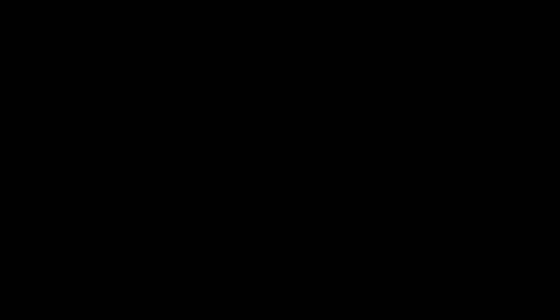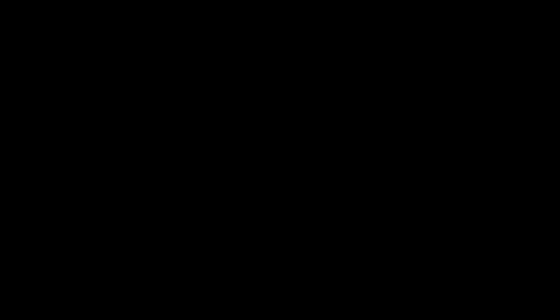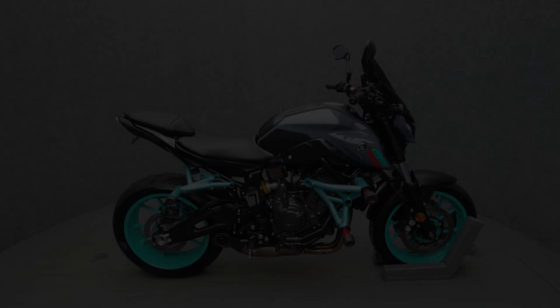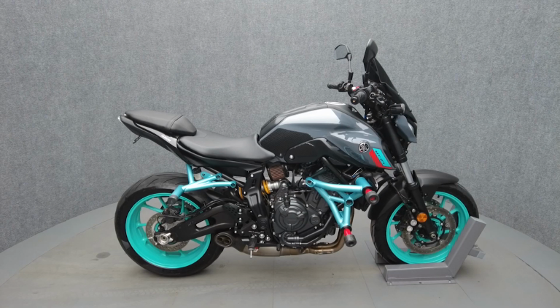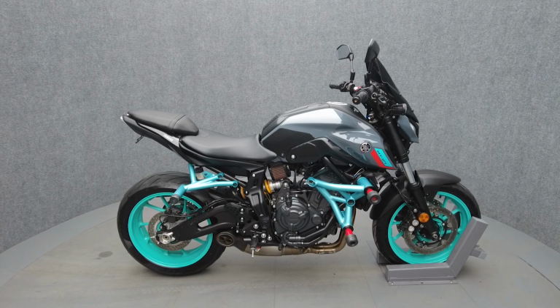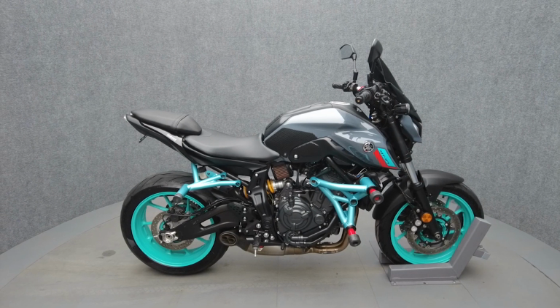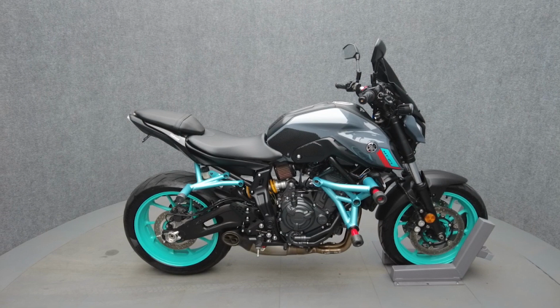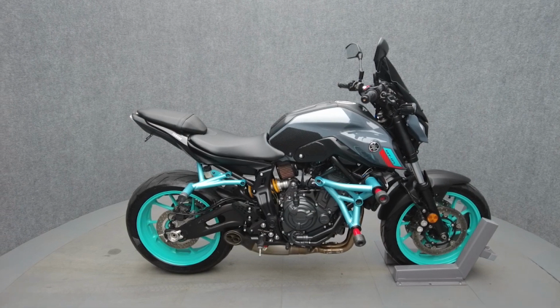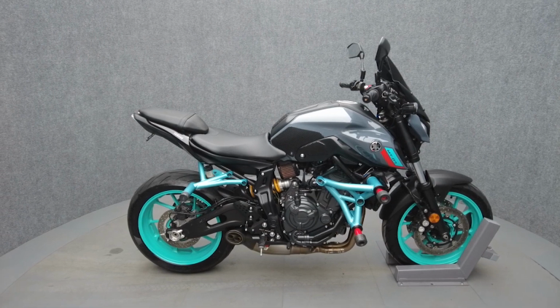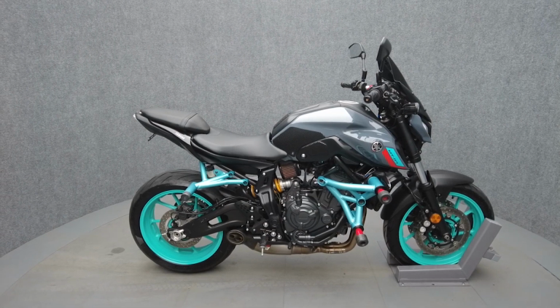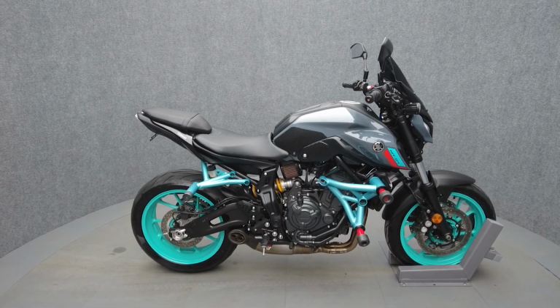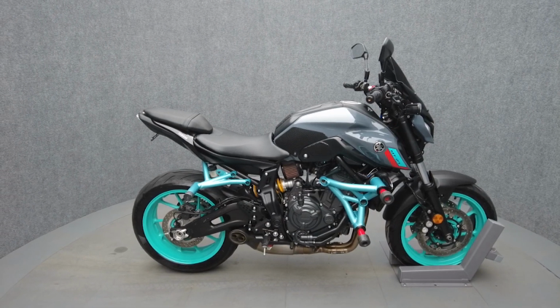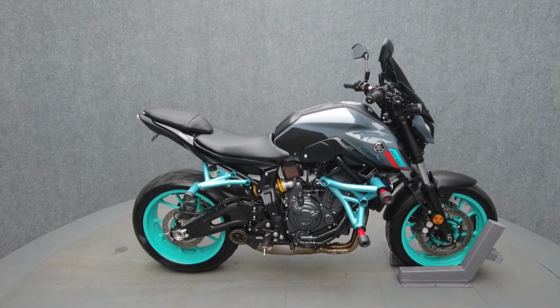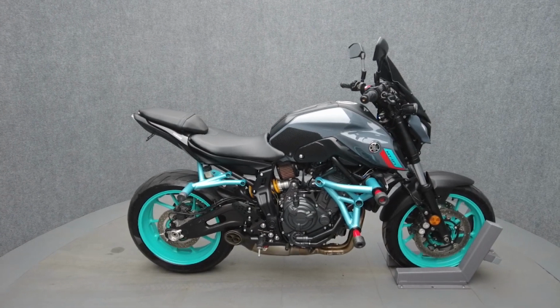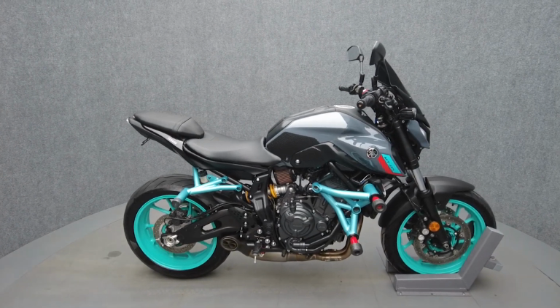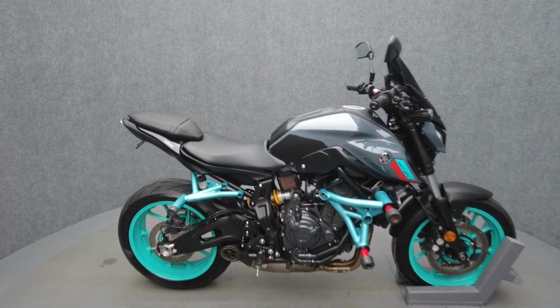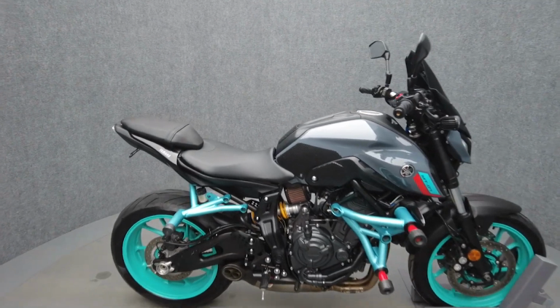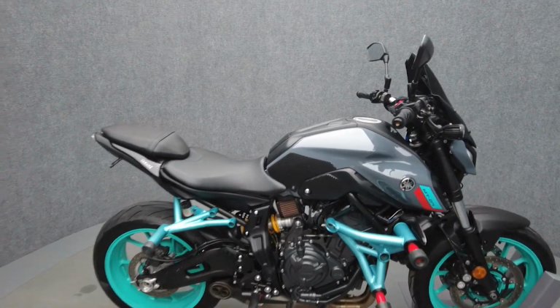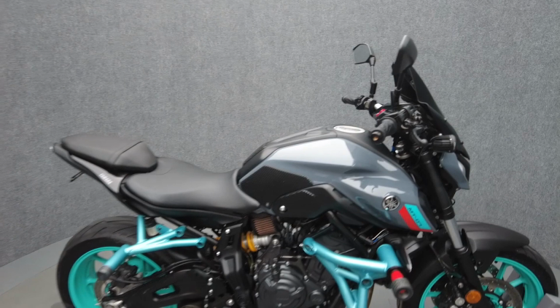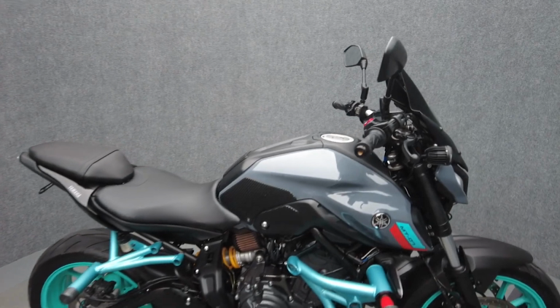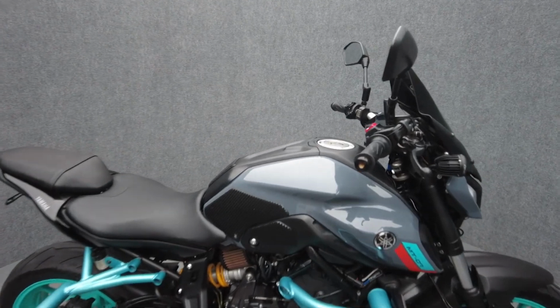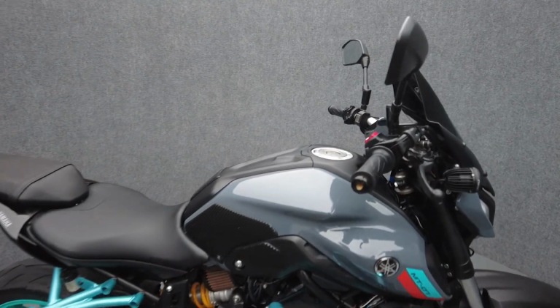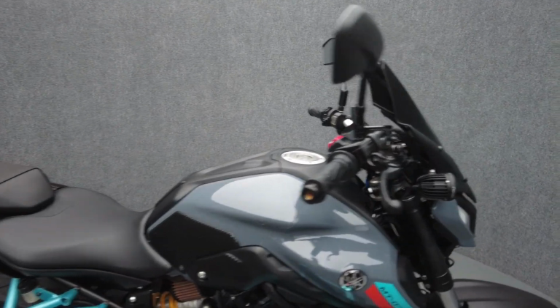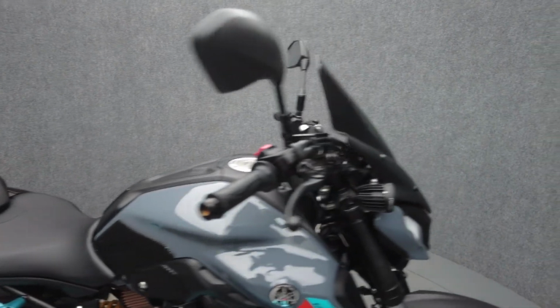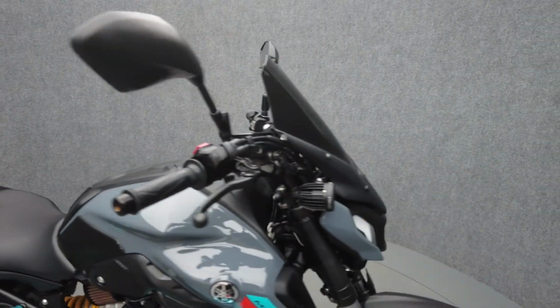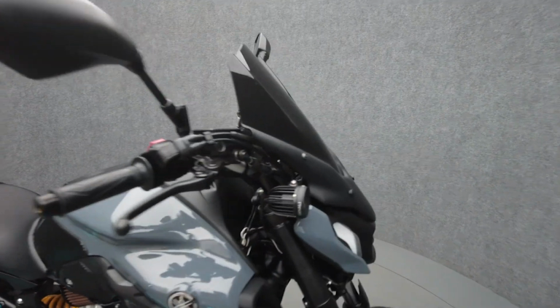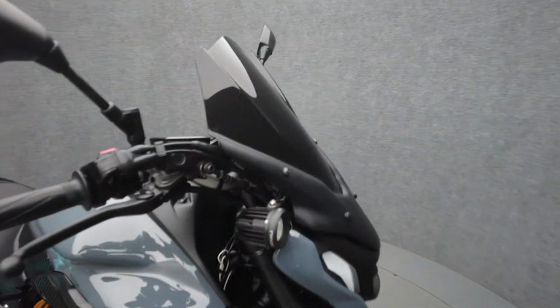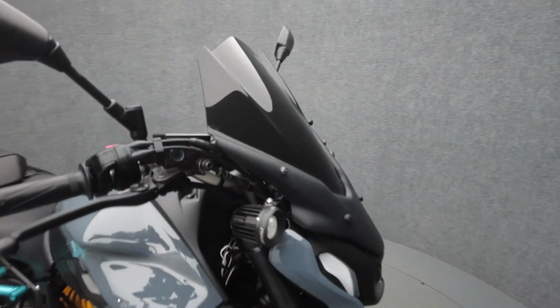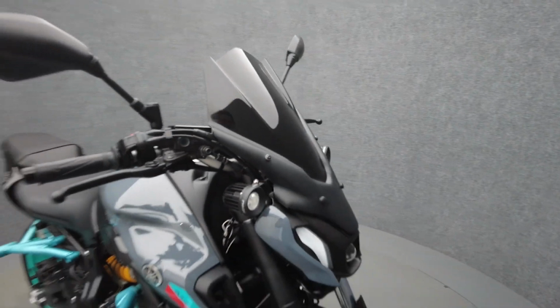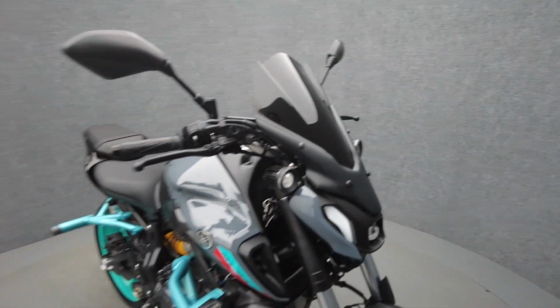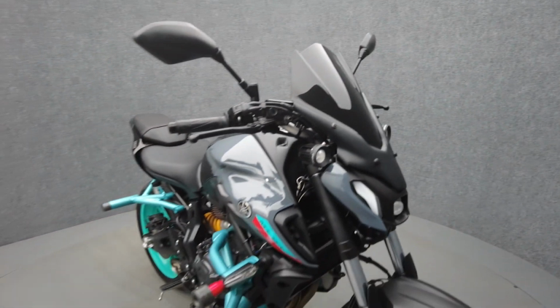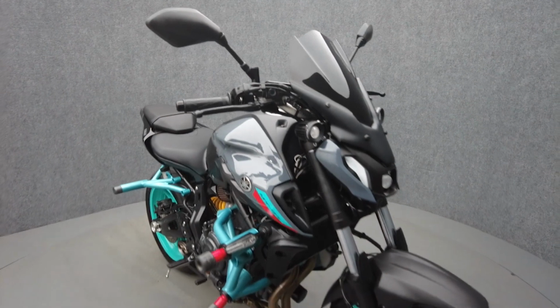Hey everyone, this is Keegan from National Power Sports. This 2022 Yamaha MT-07 with only 3,627 miles runs well. It comes equipped with ABS and has been upgraded with